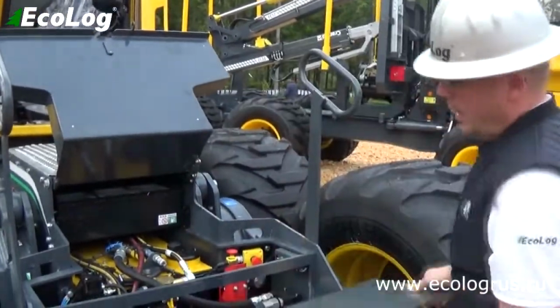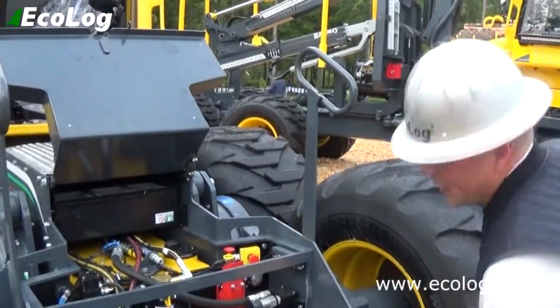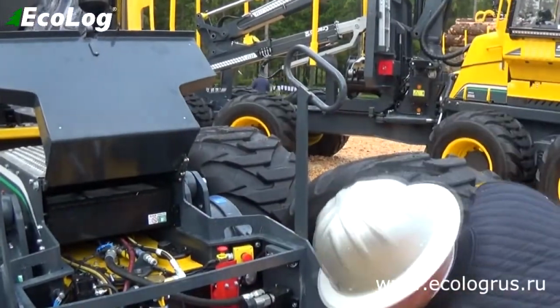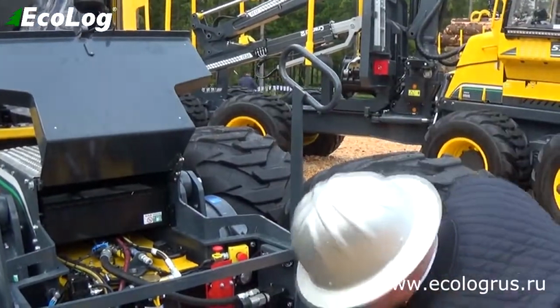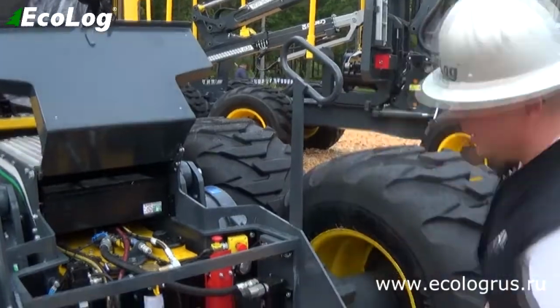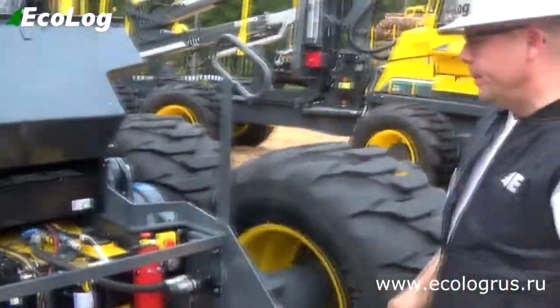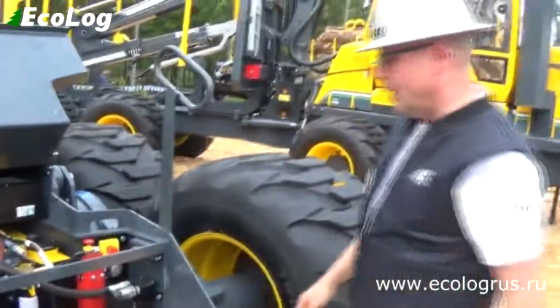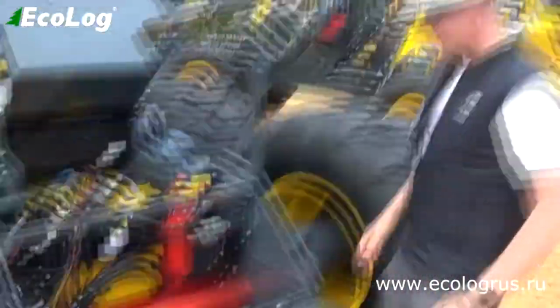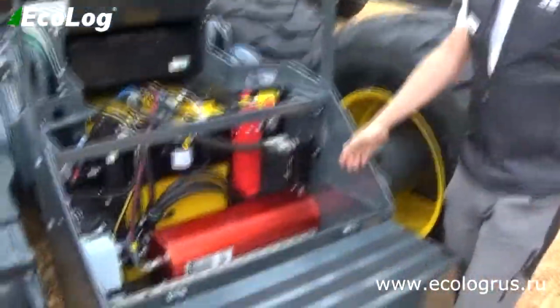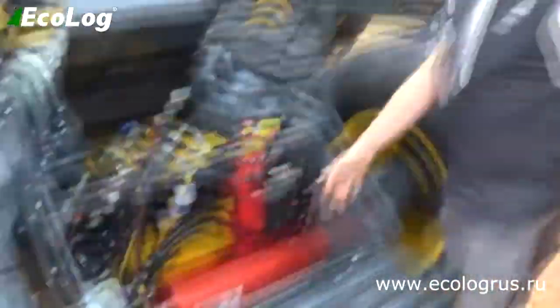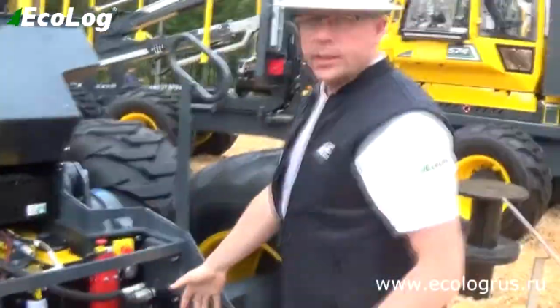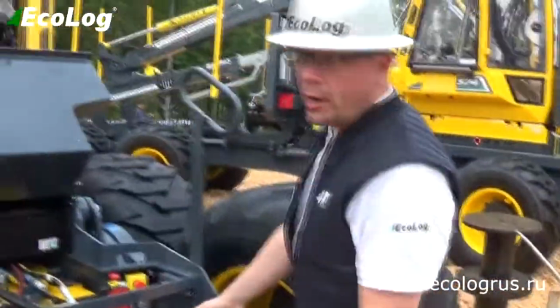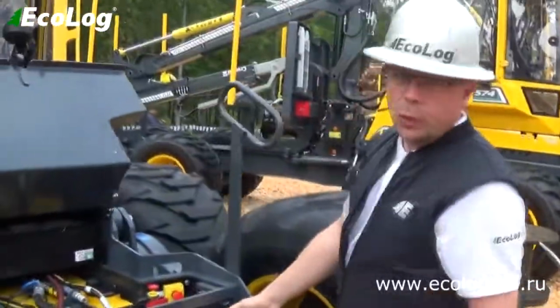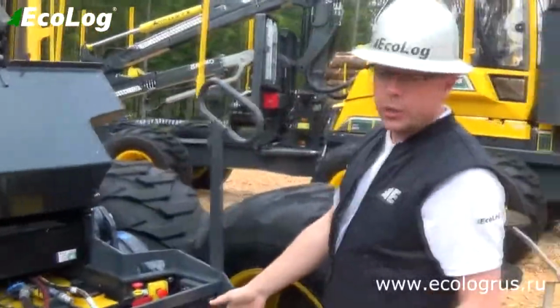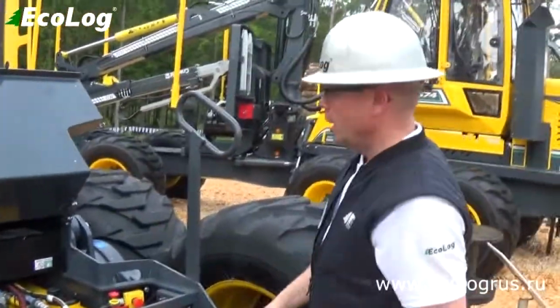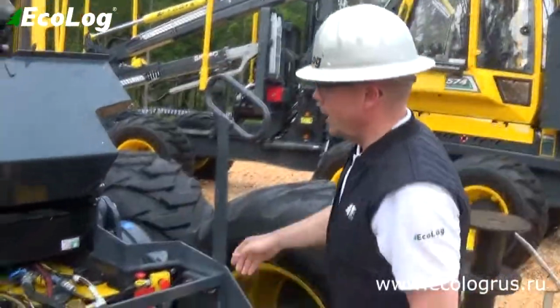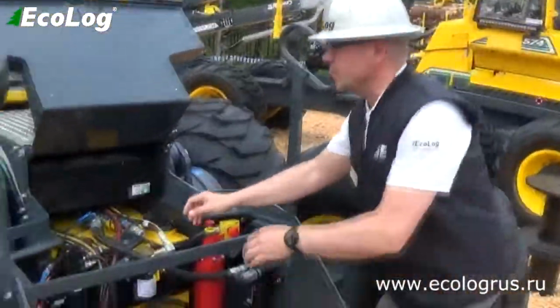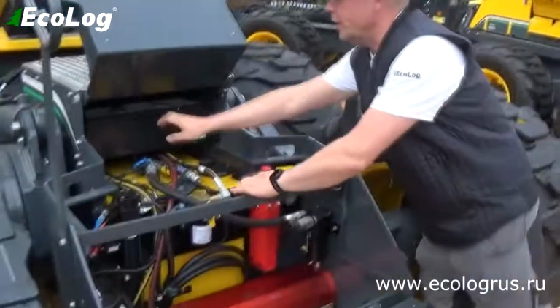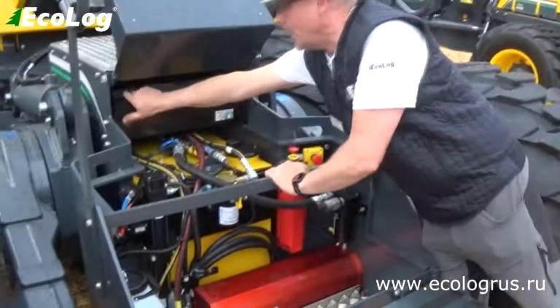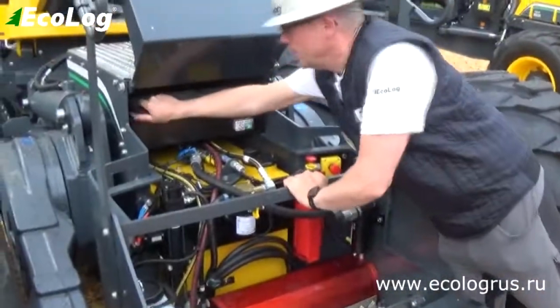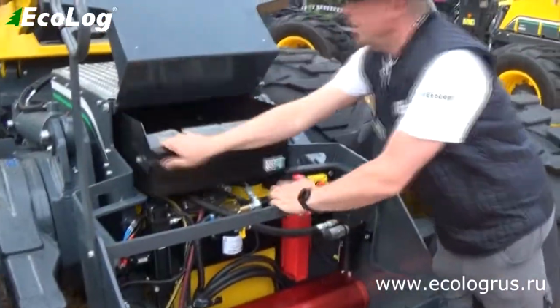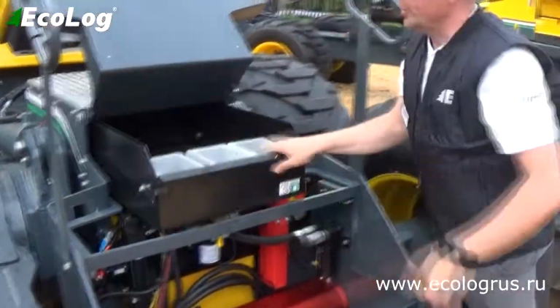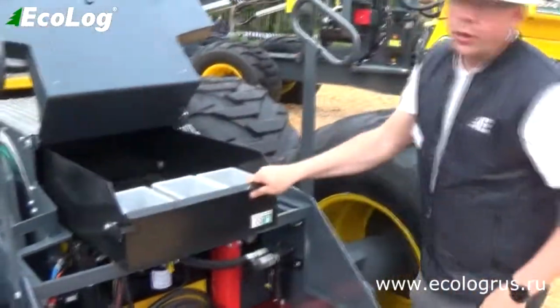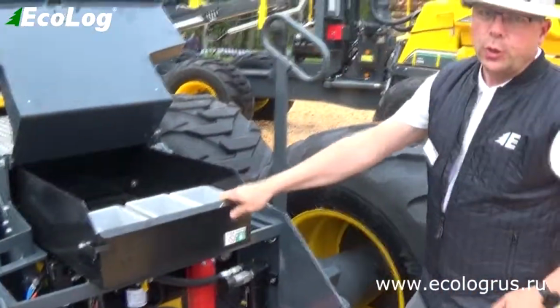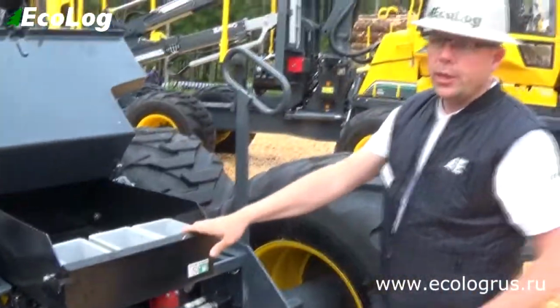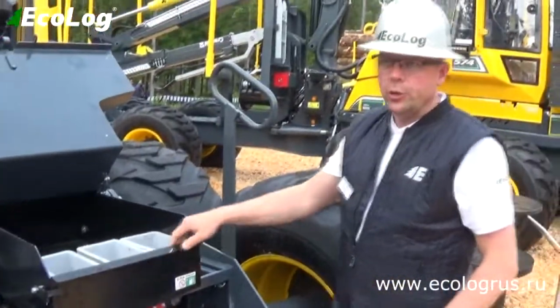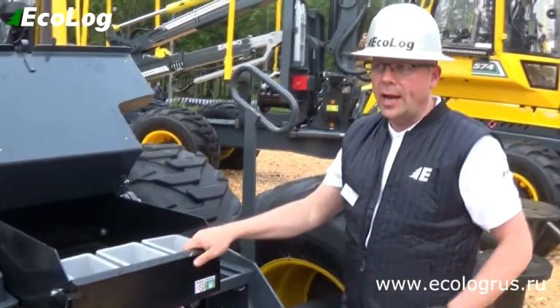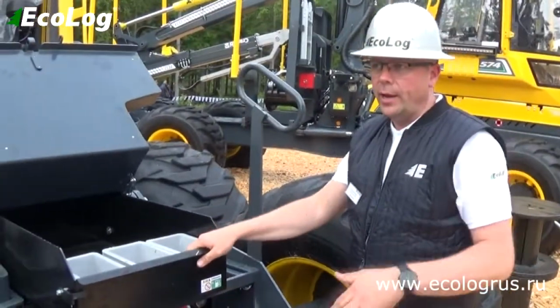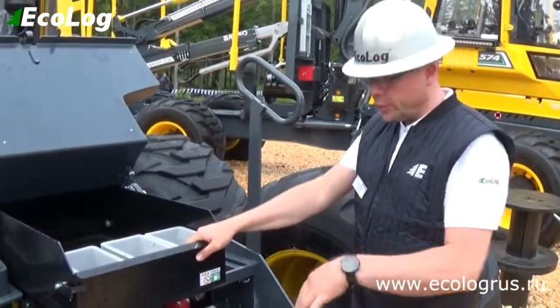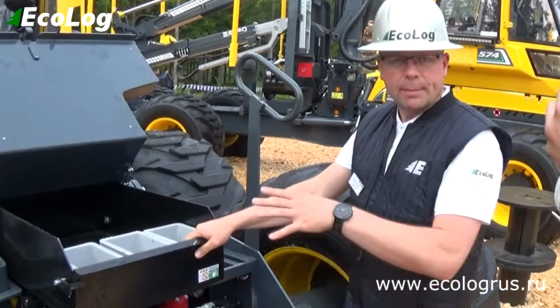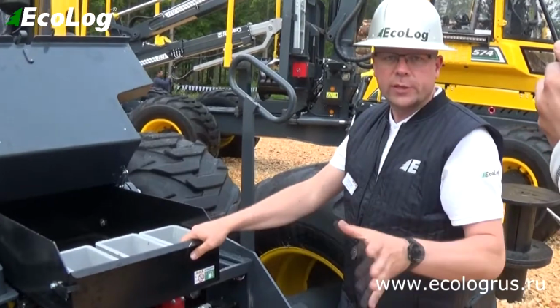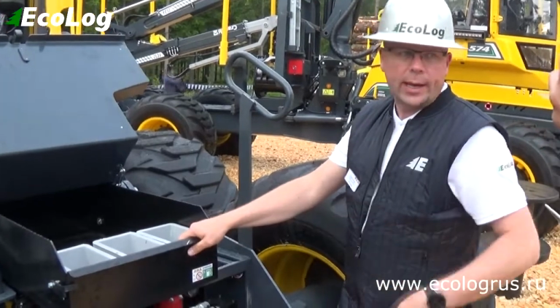Here we have some storage compartments. You can have a good place down here for a toolbox, and we have some storage up here where you can store your tools, chains, and bars for your head.